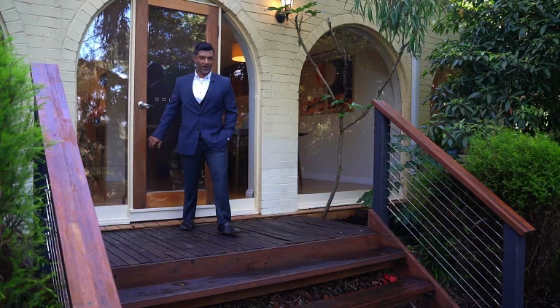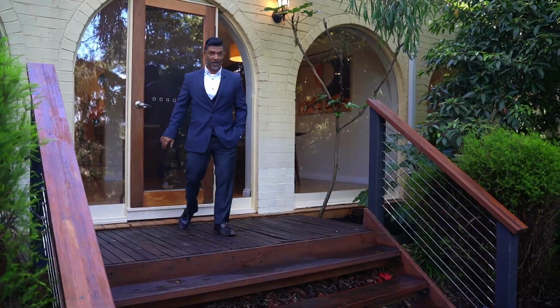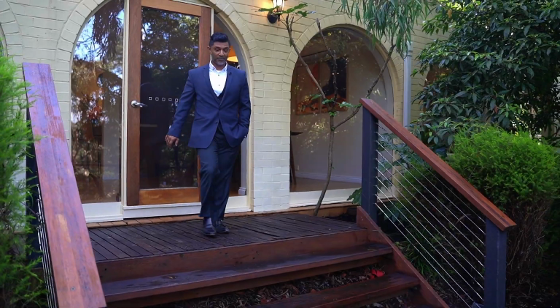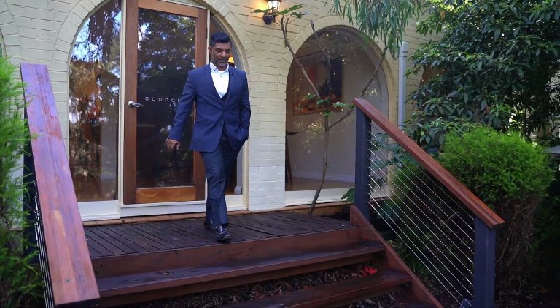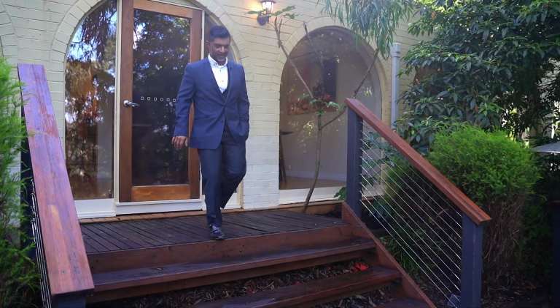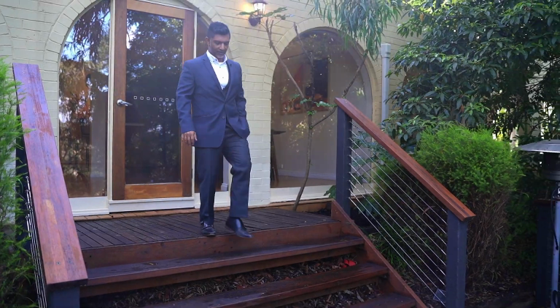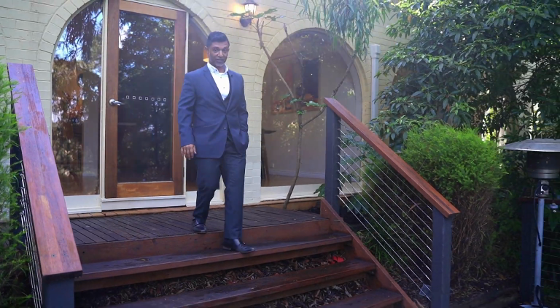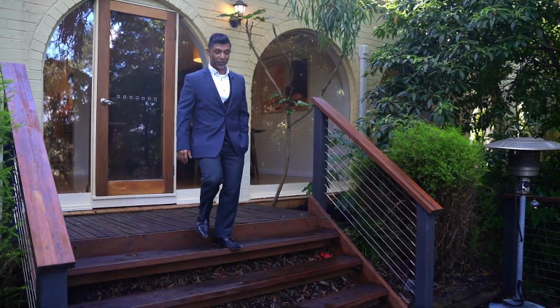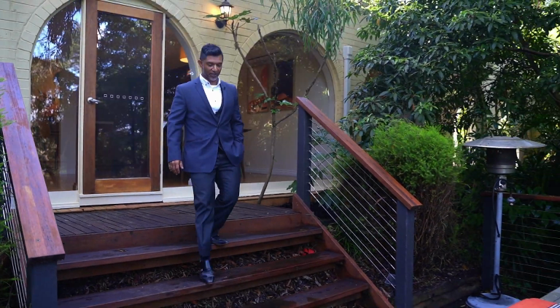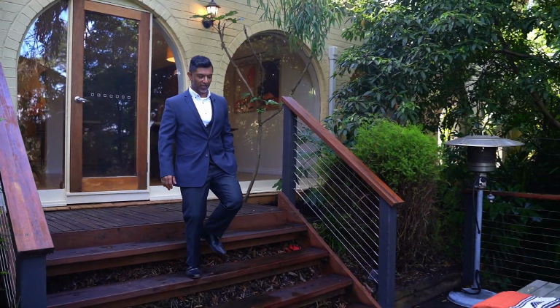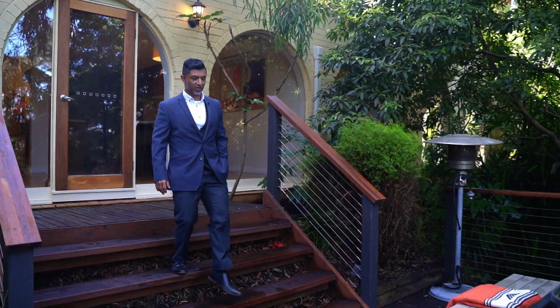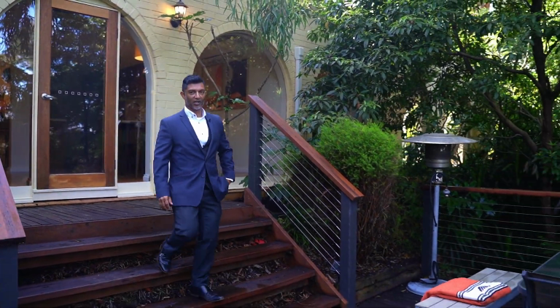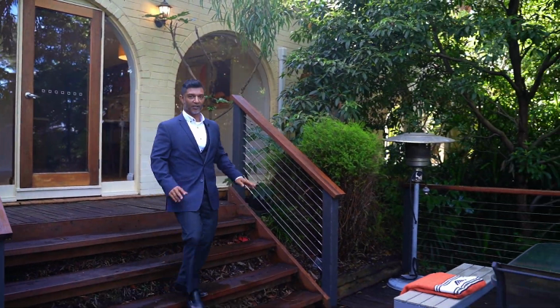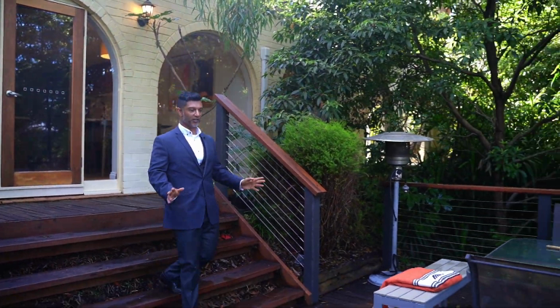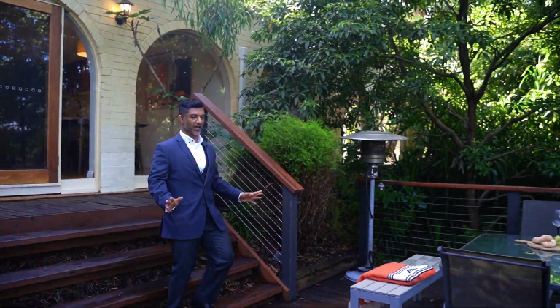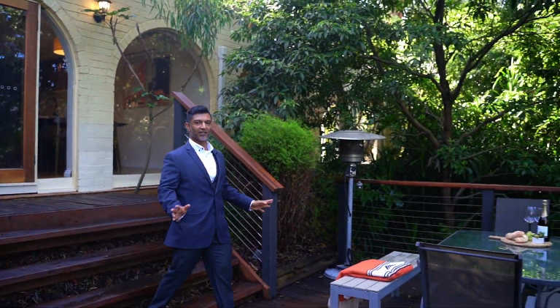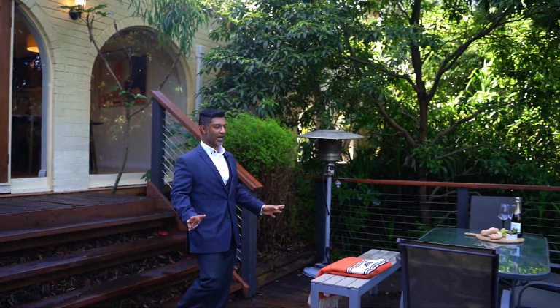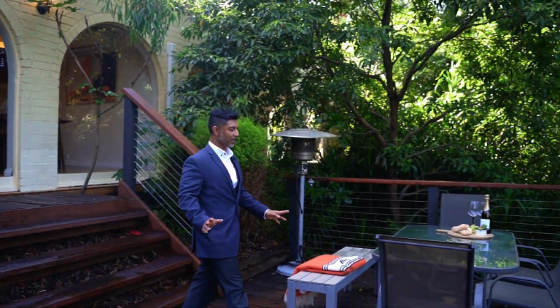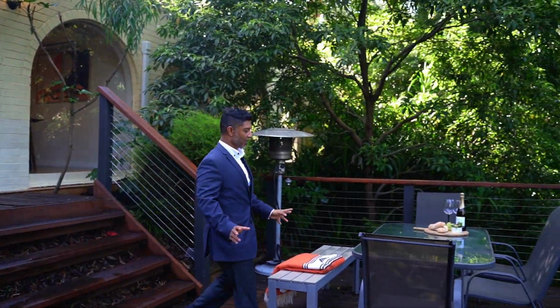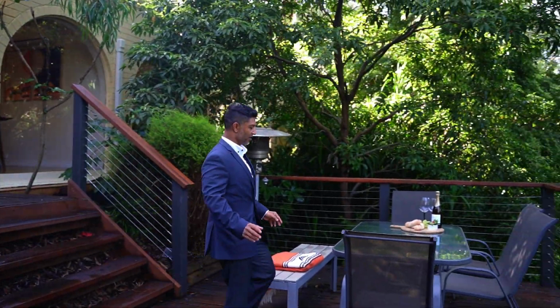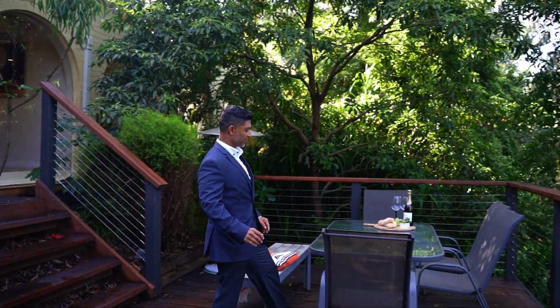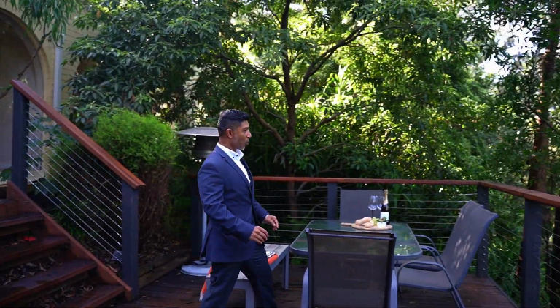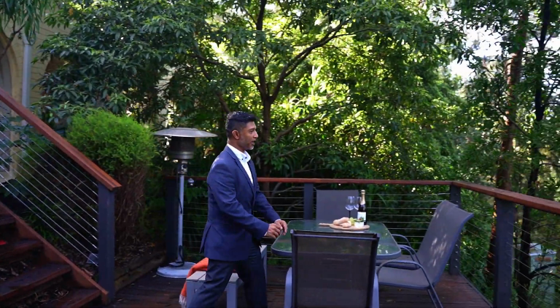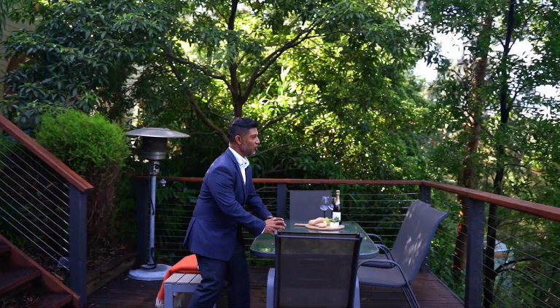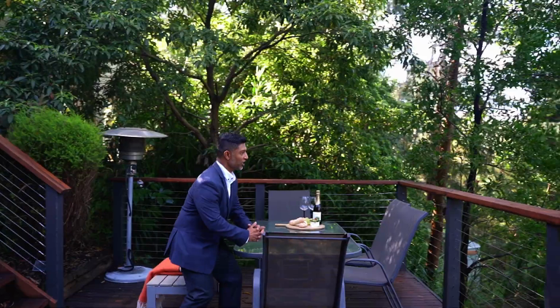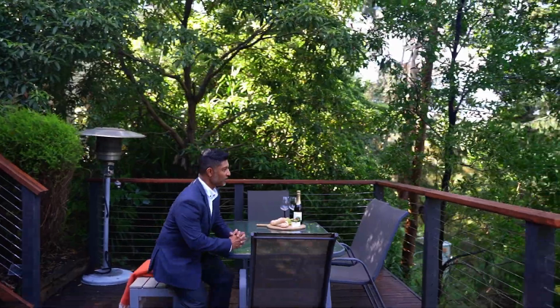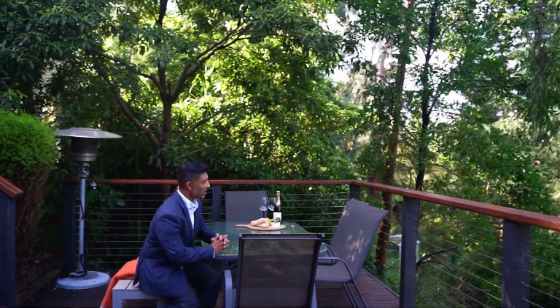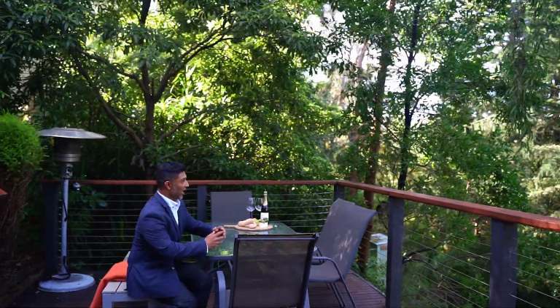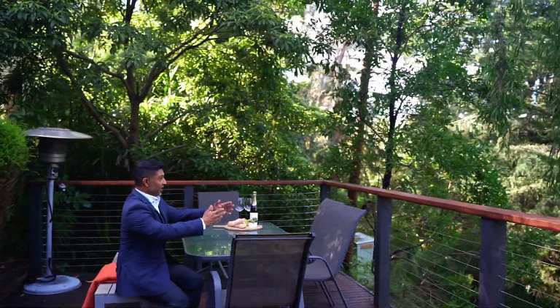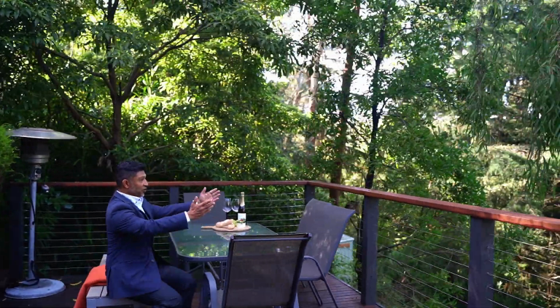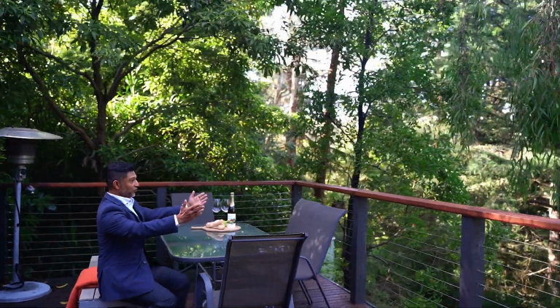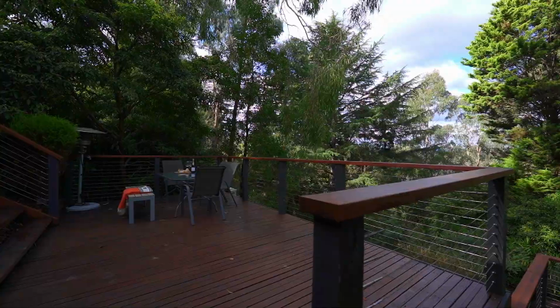Mum, Dad, I did tell you to bring the kids. This is the entertaining, this is the wine and cheese, and these are the views.